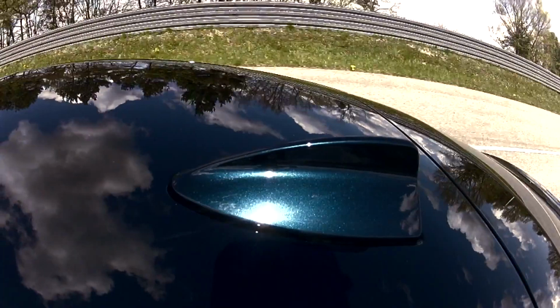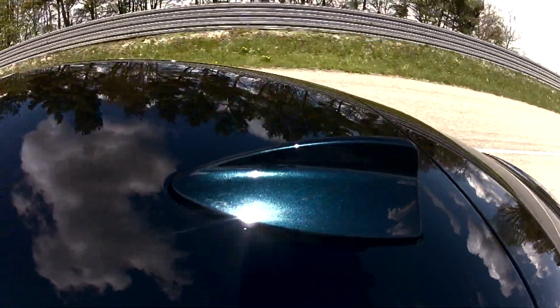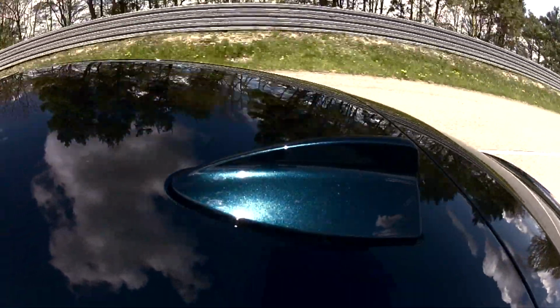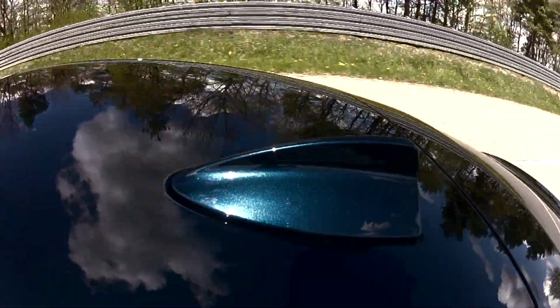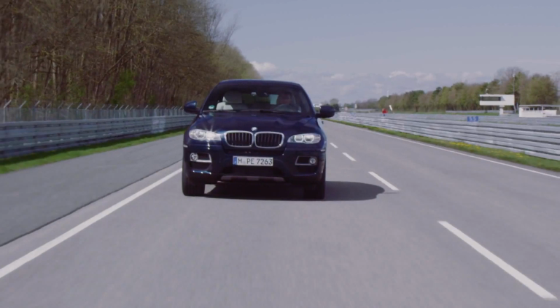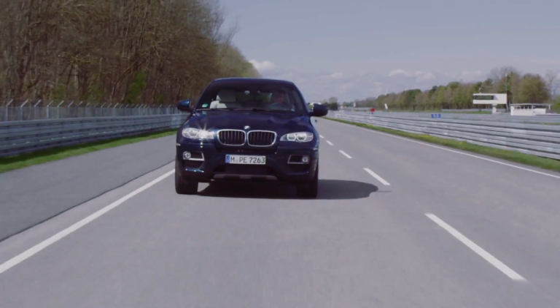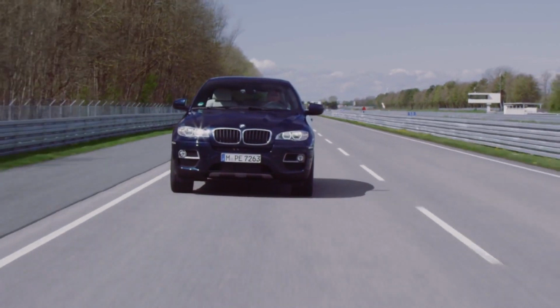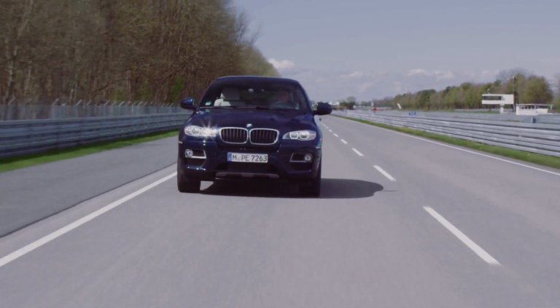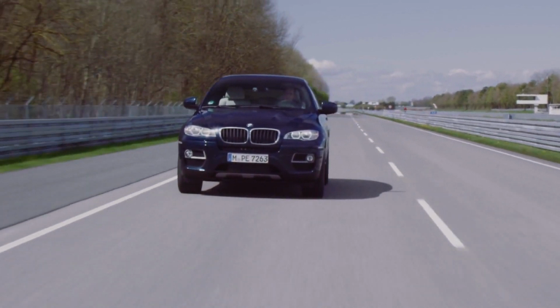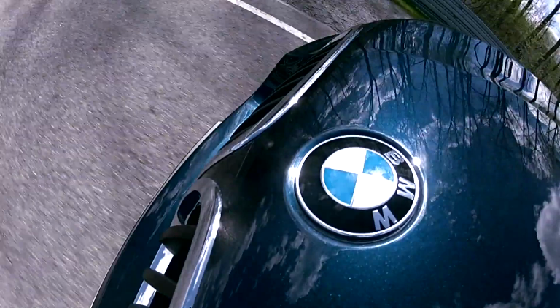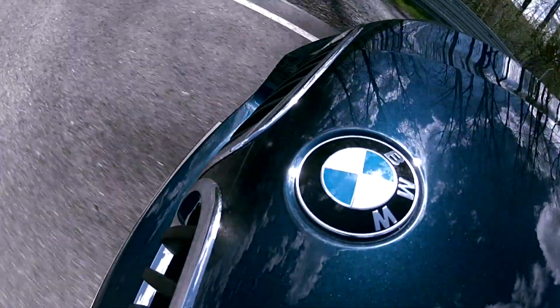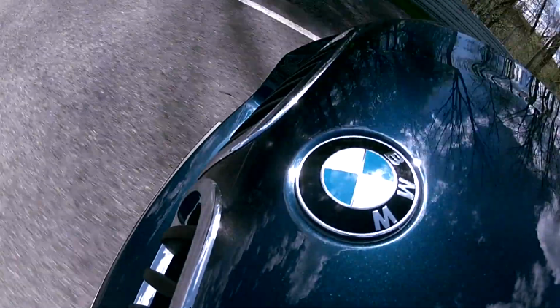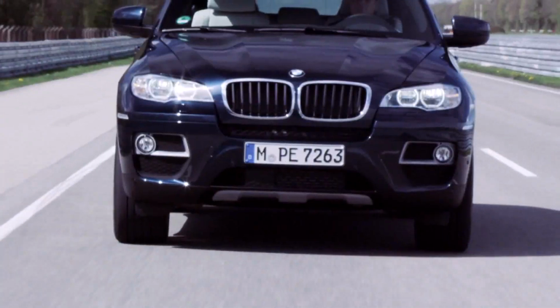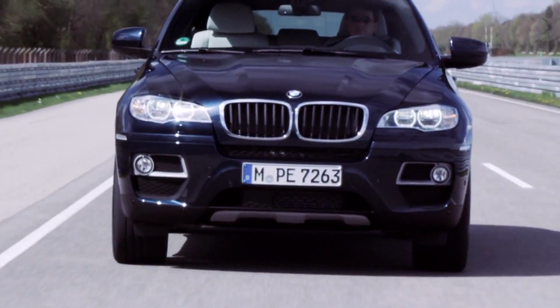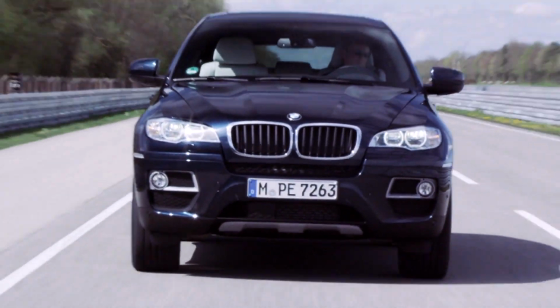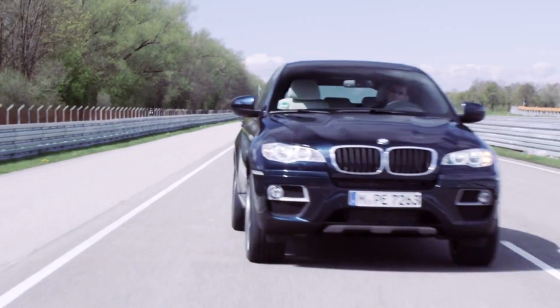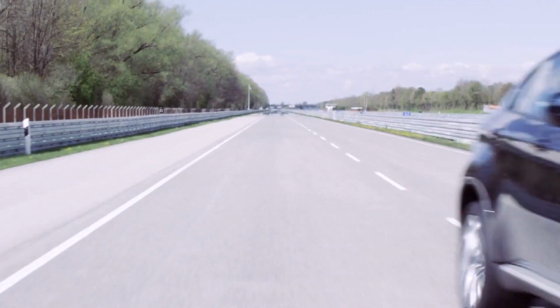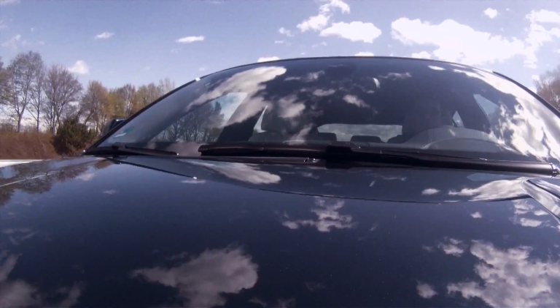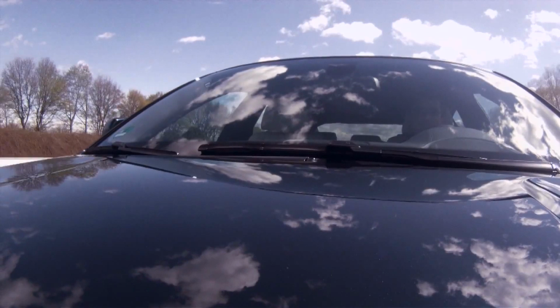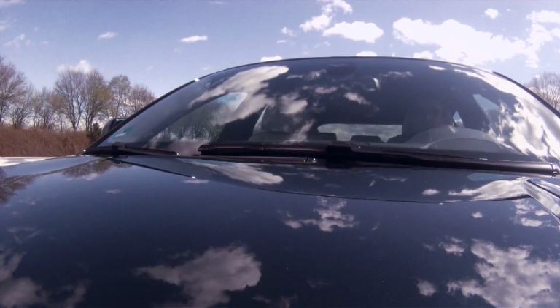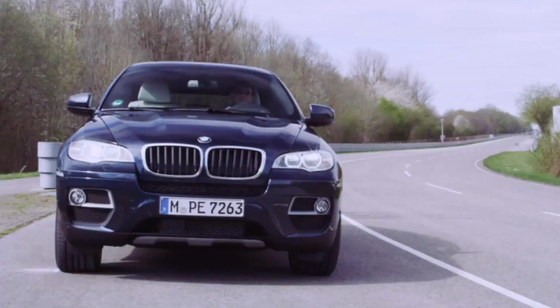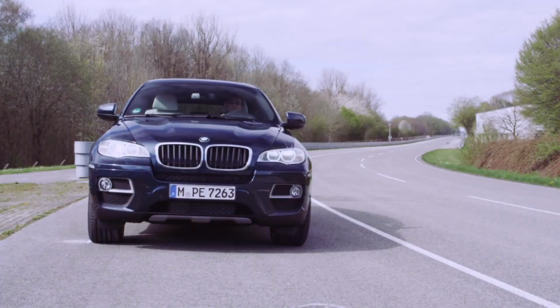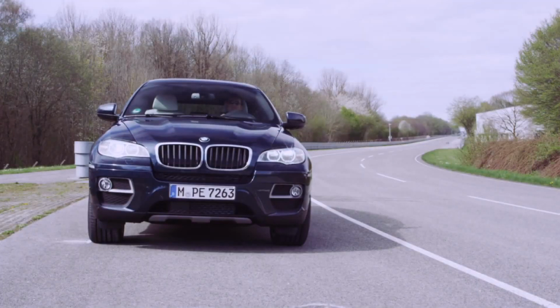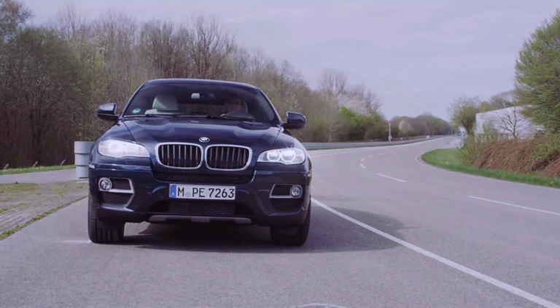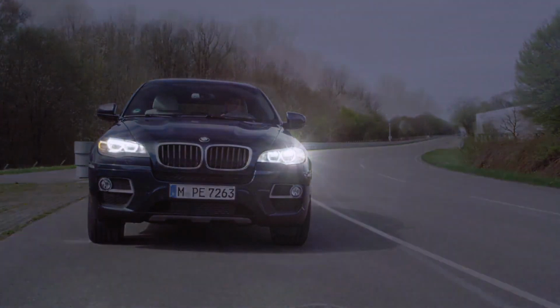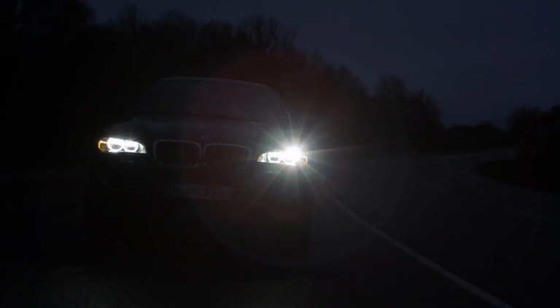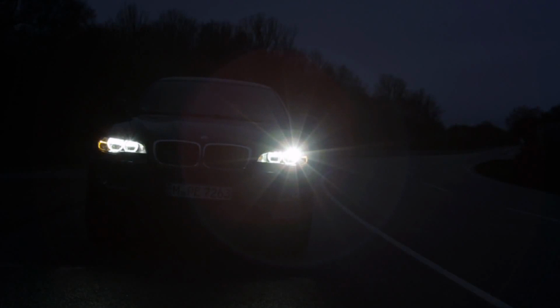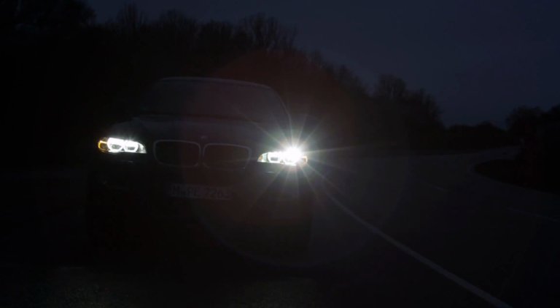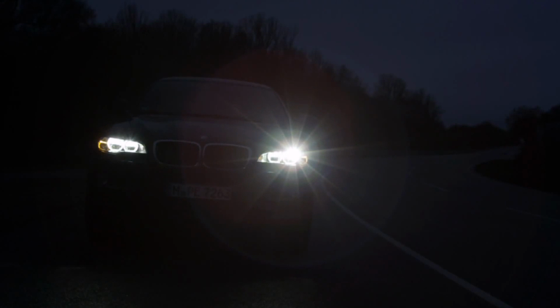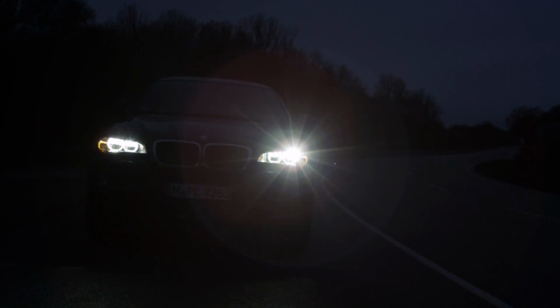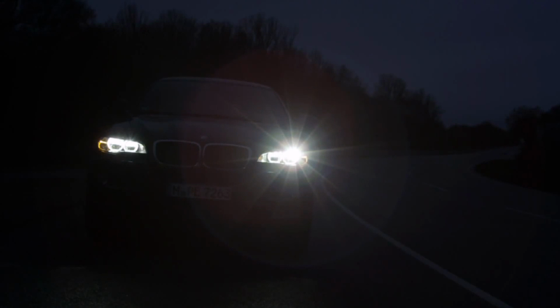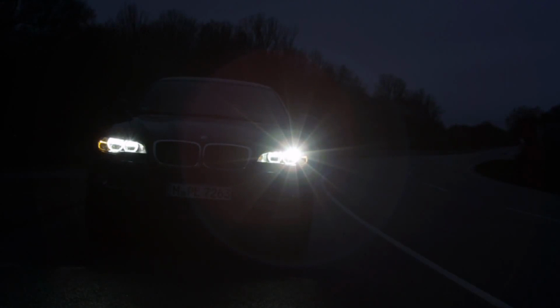The new features: a broad, powerful appearance of the front with new fog light design and prominent kidney grille. As the first car of its class, the X6 is now available with adaptive LED headlights for perfect visibility conditions at night.